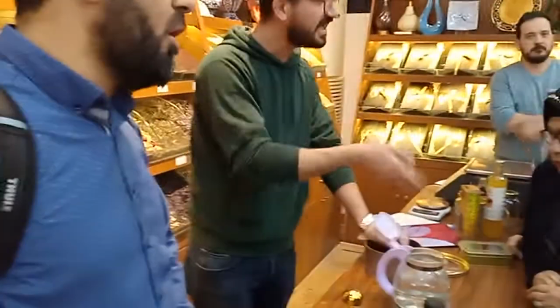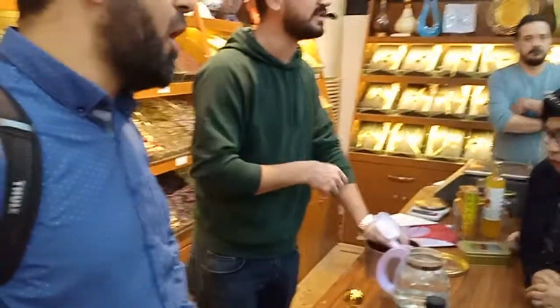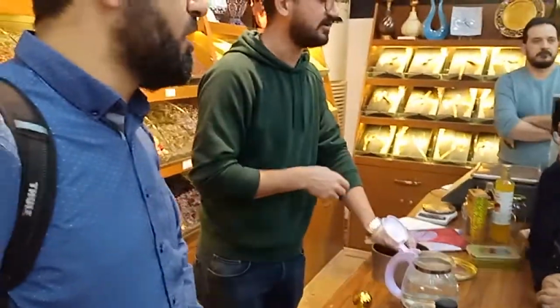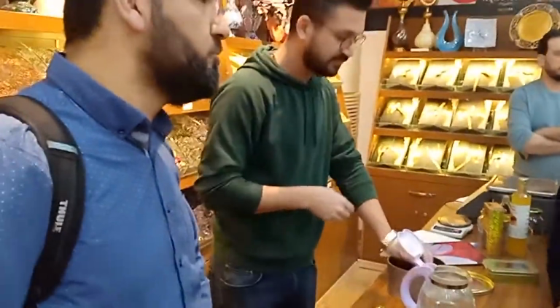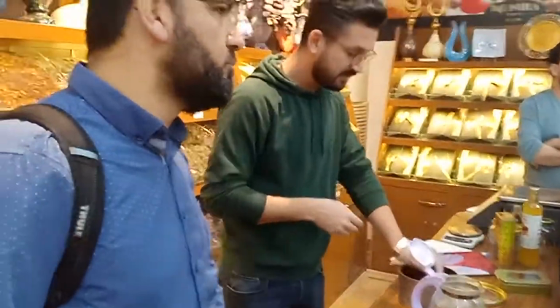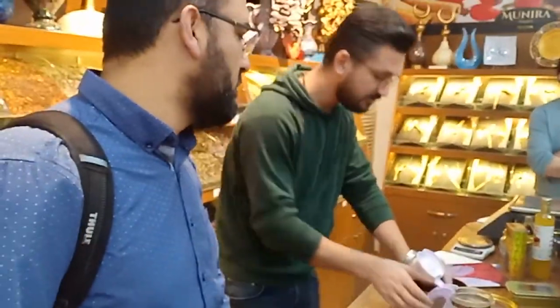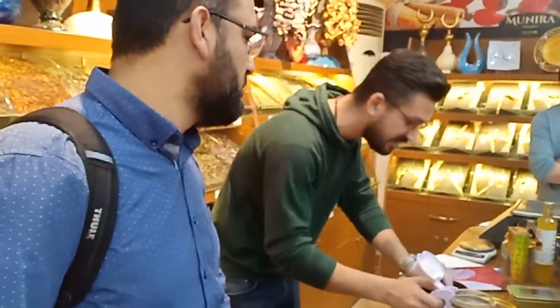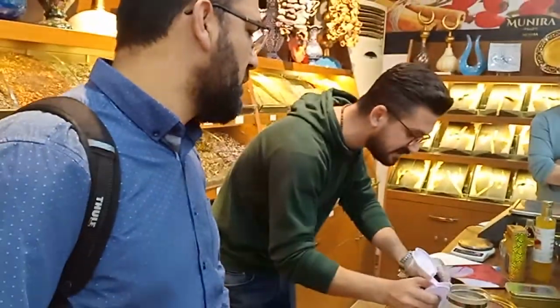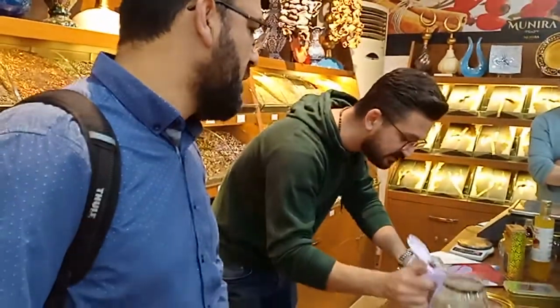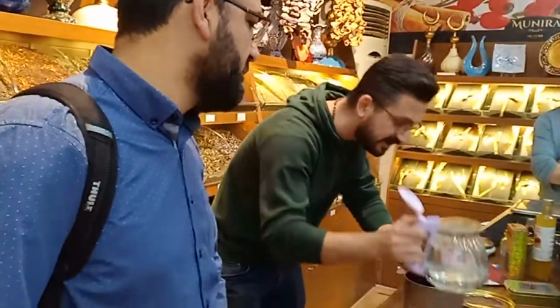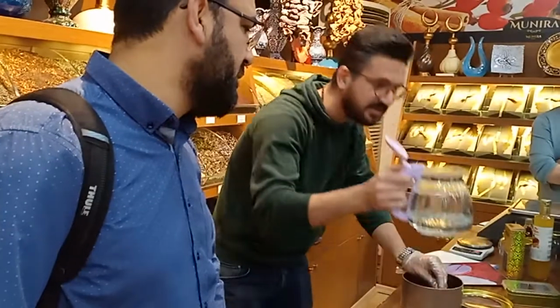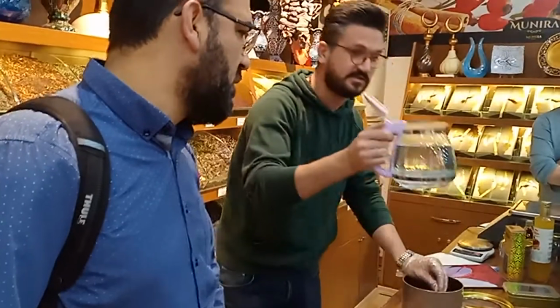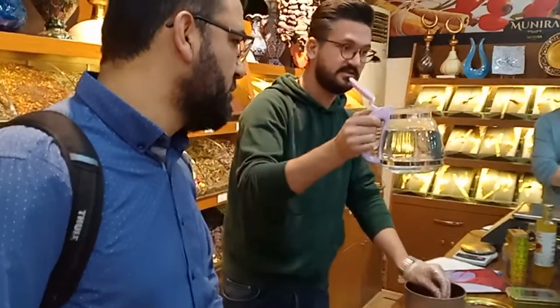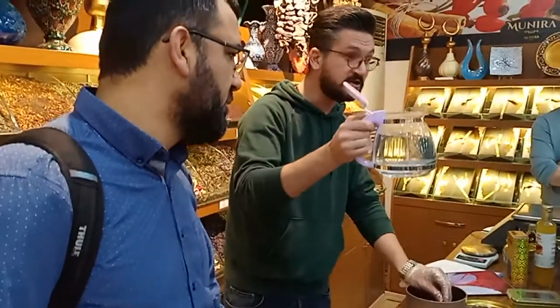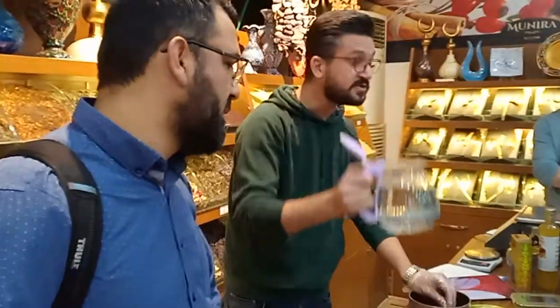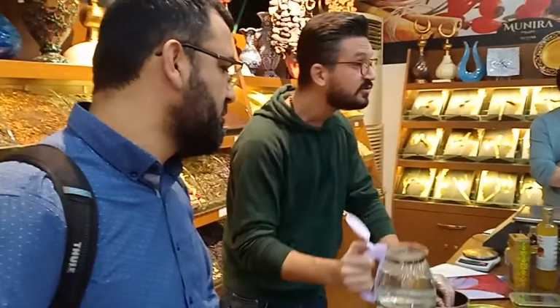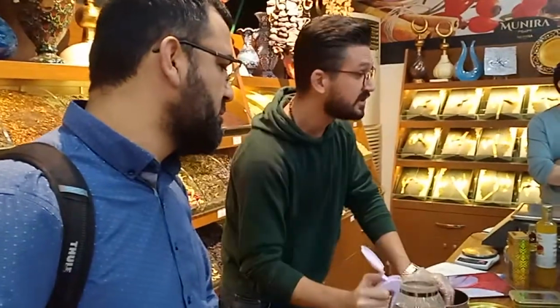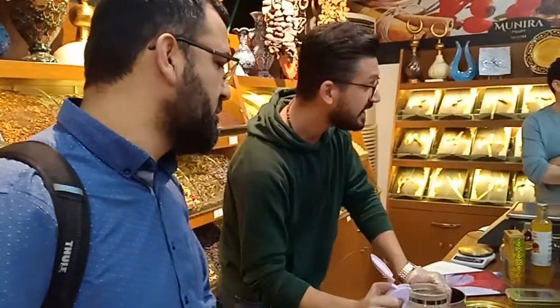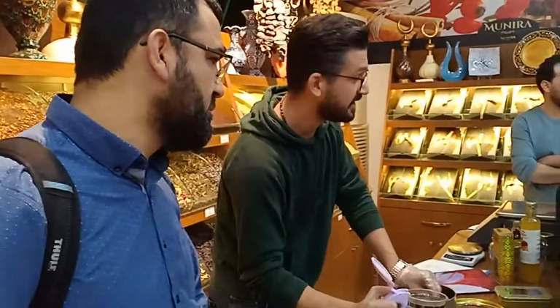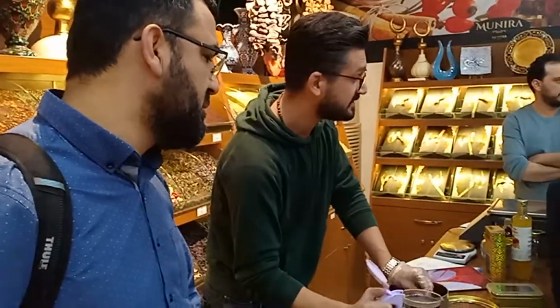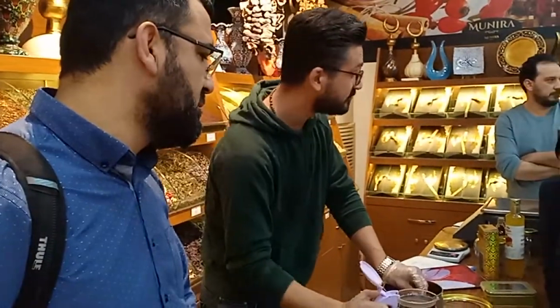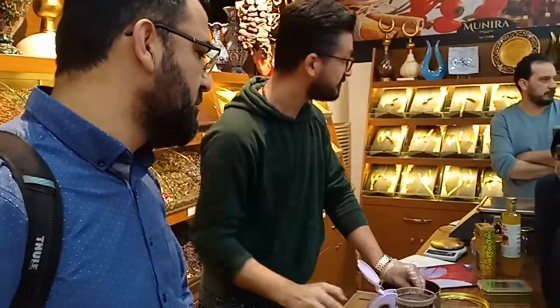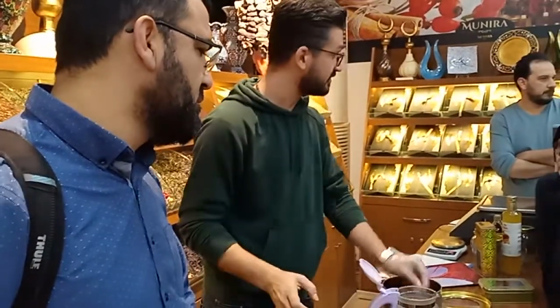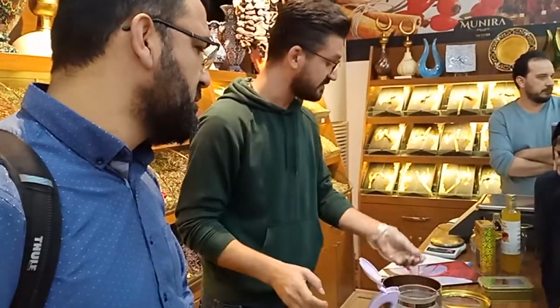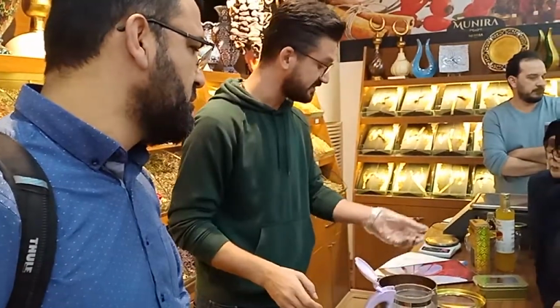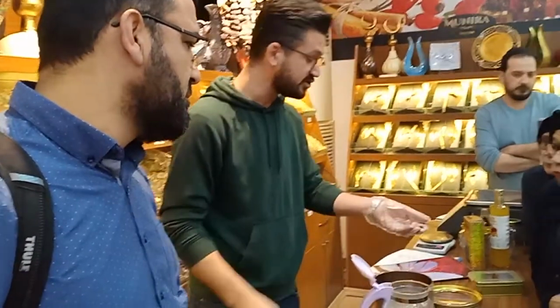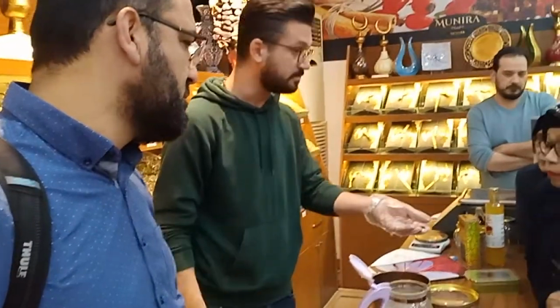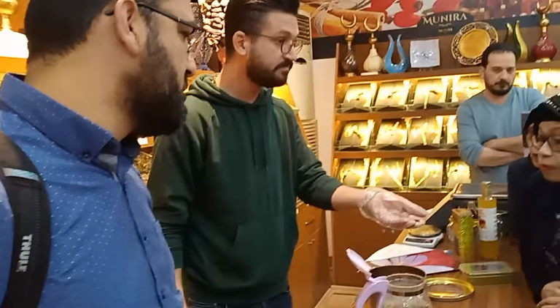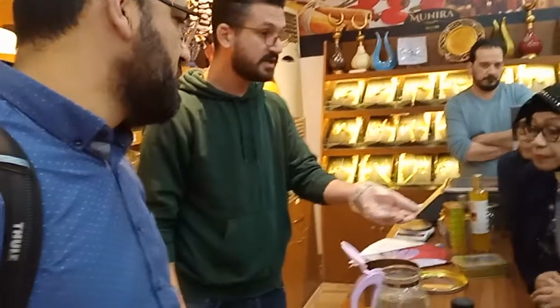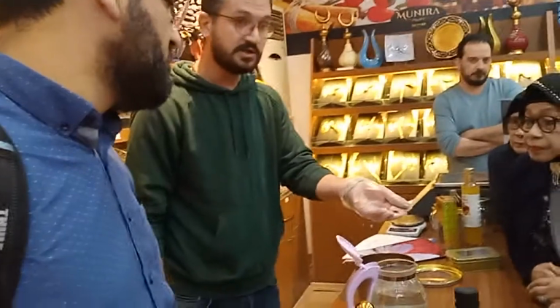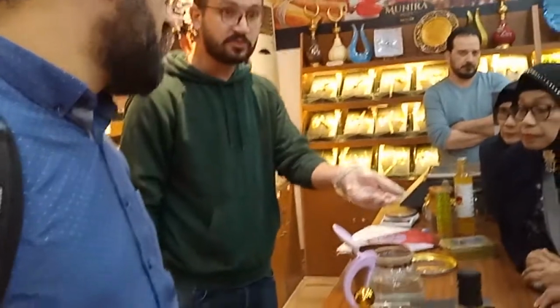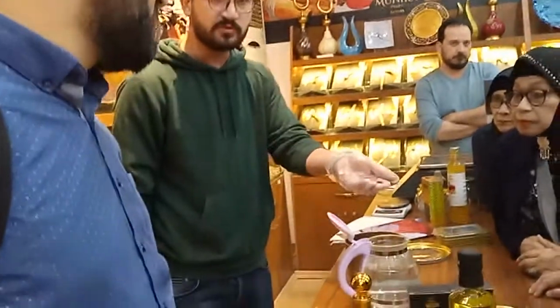I will tell you now. Kira kira, ini satu liter airbanas. For one liter of hot water, gini cukup — this much is enough. No need to put more.